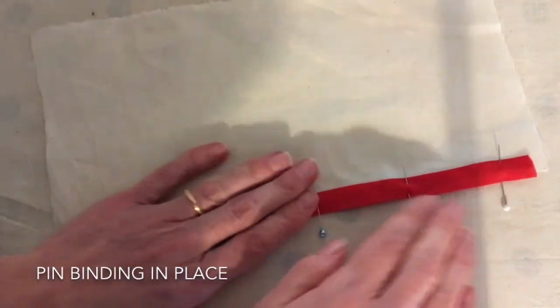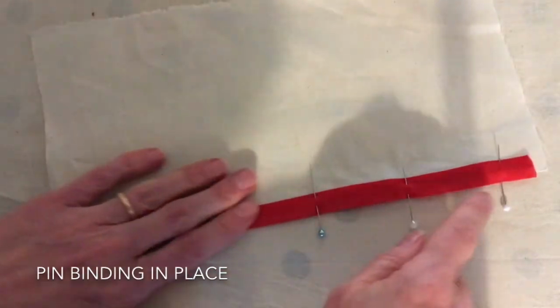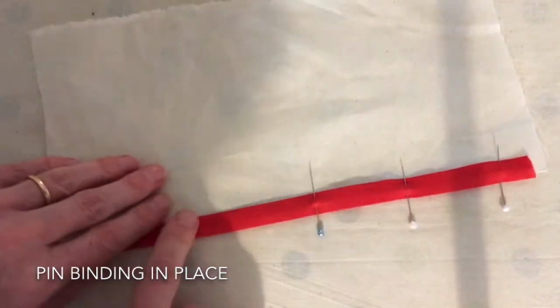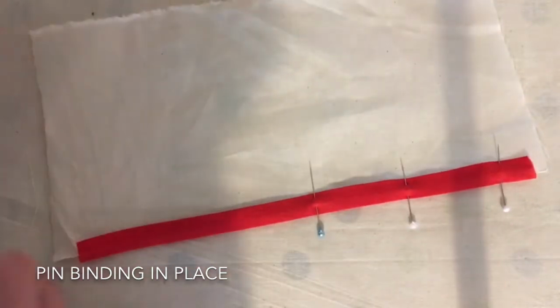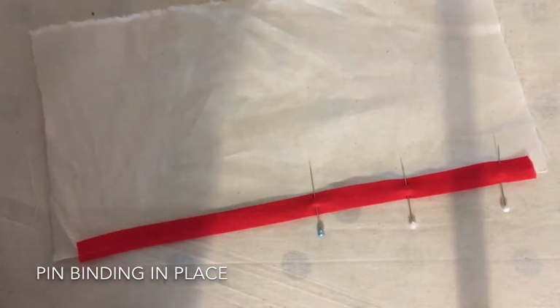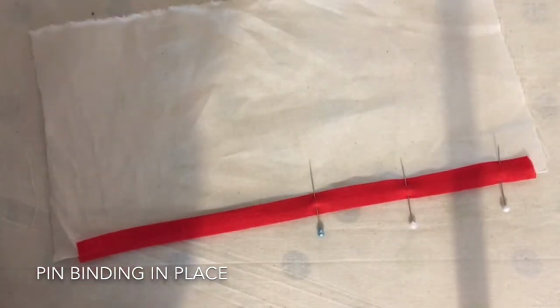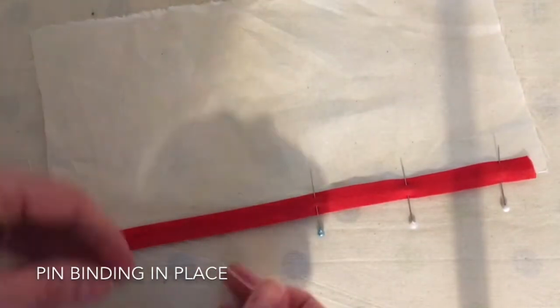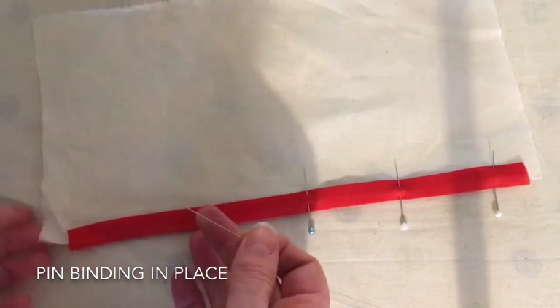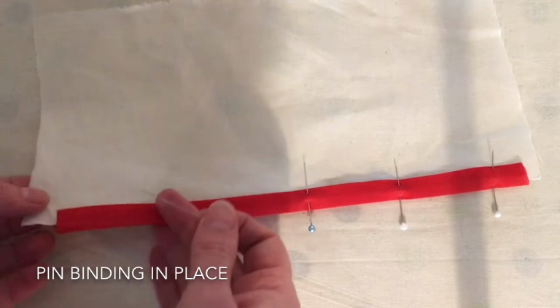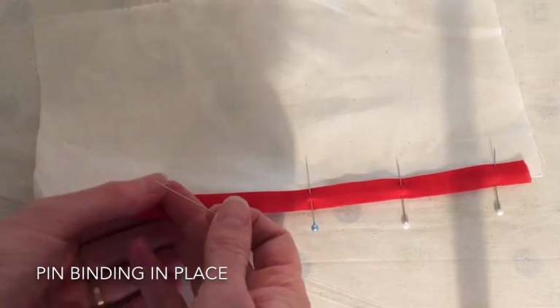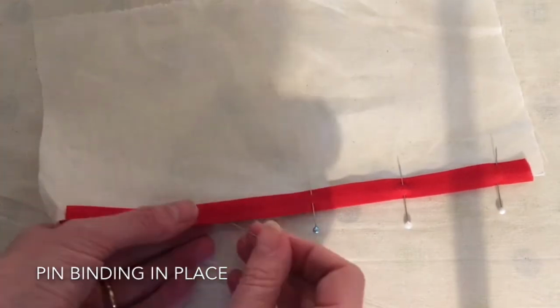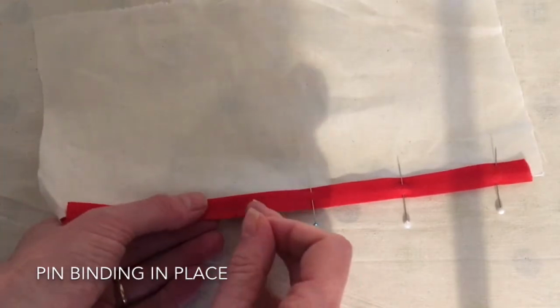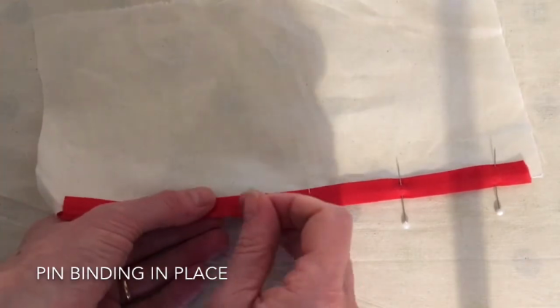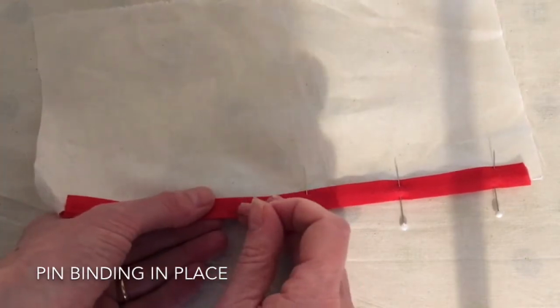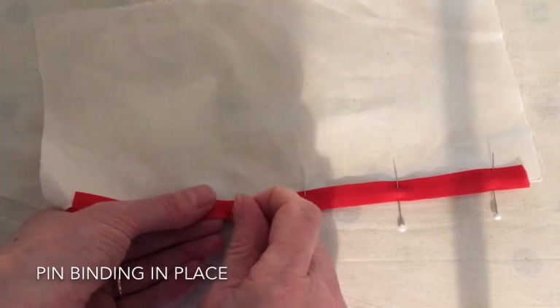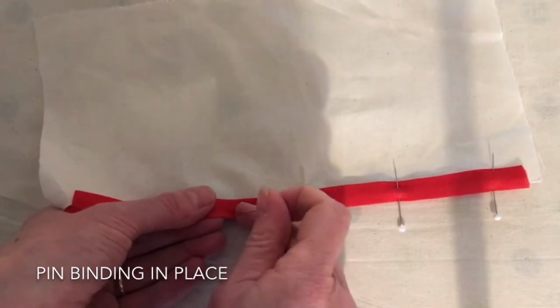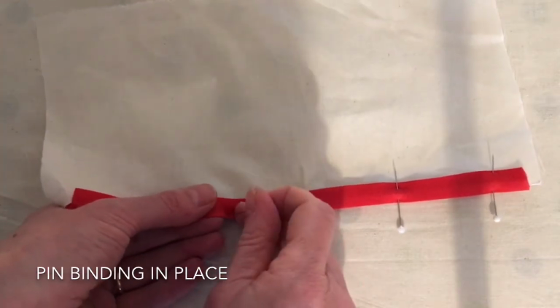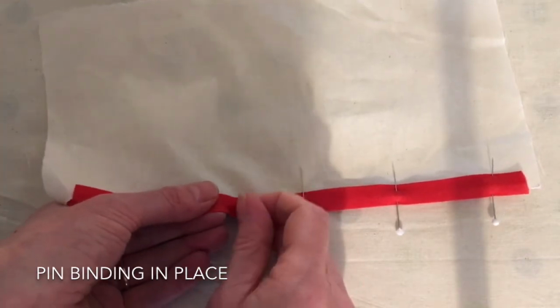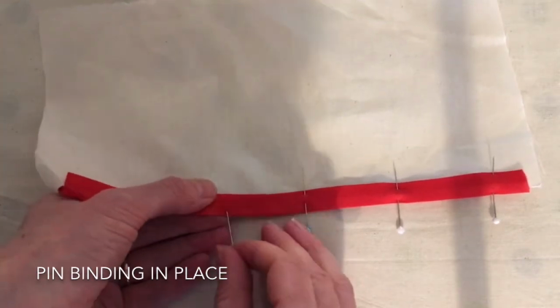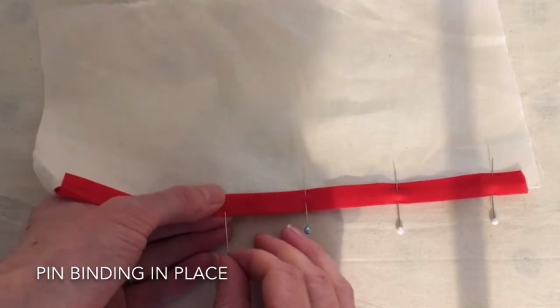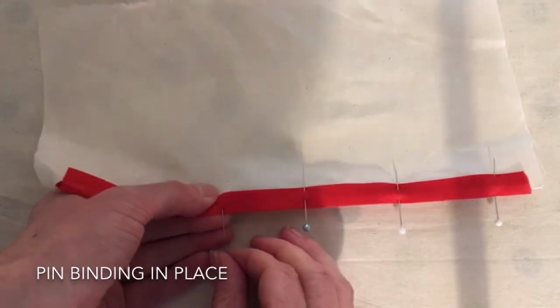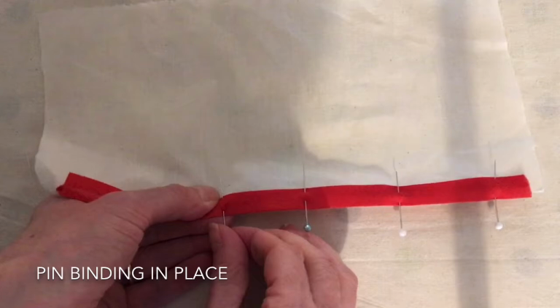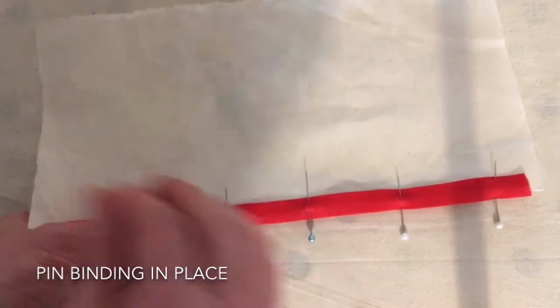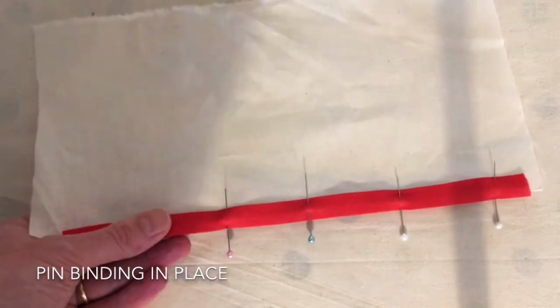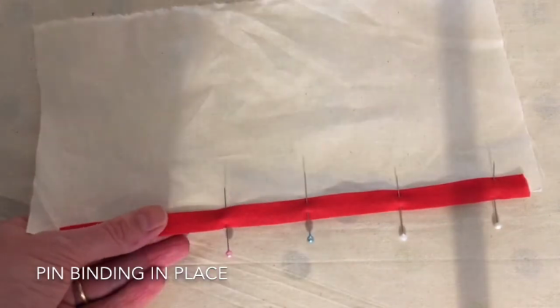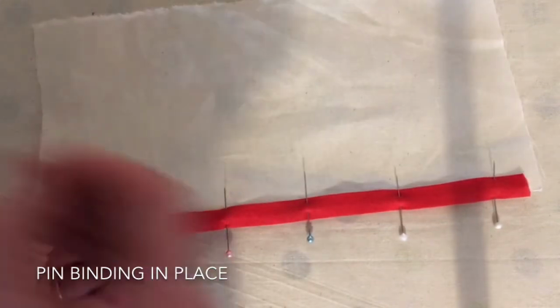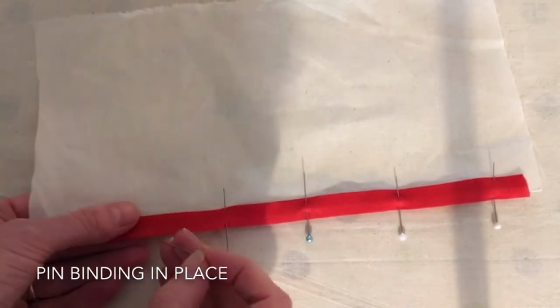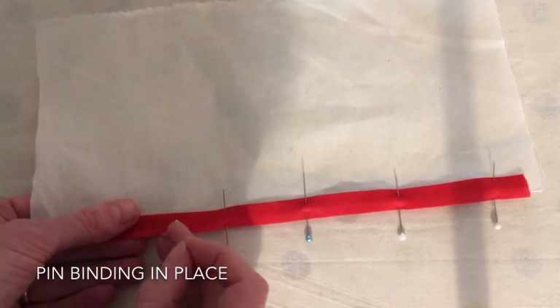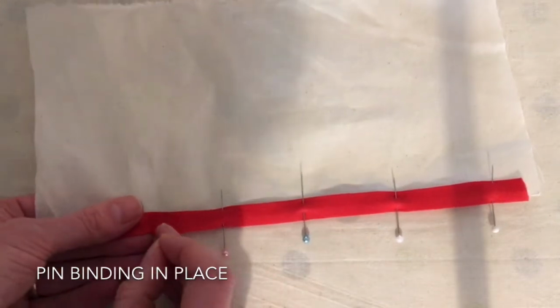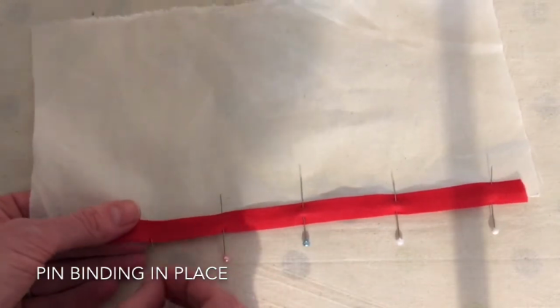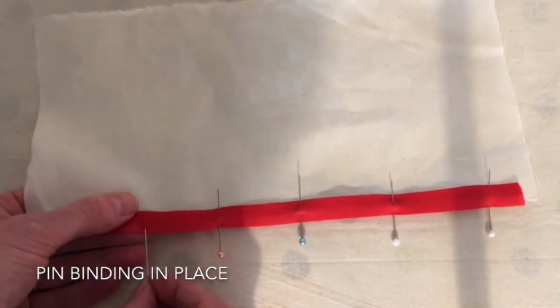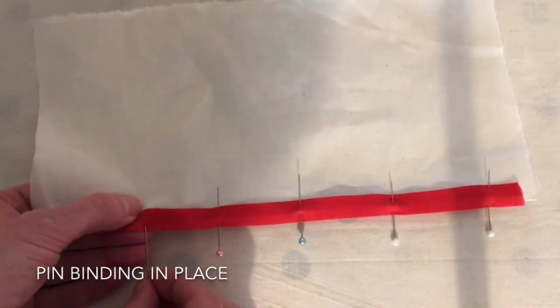This would be more challenging with narrower bias bindings or bias binding made in satin fabric, because it would be slippery.